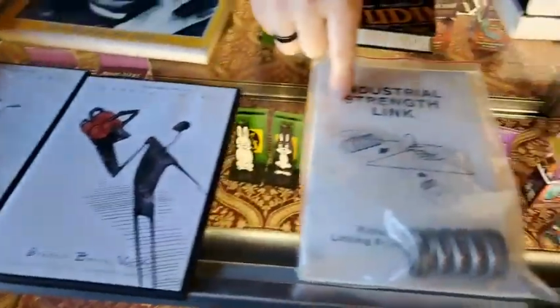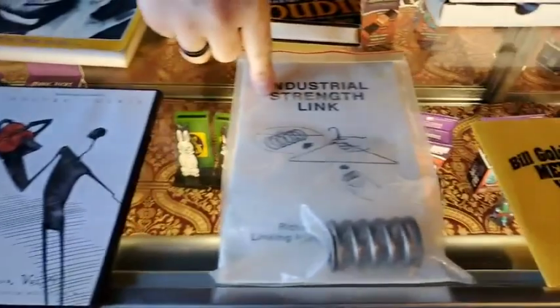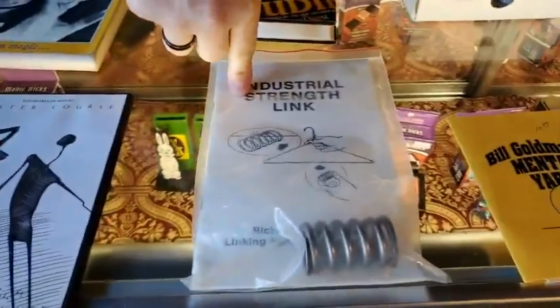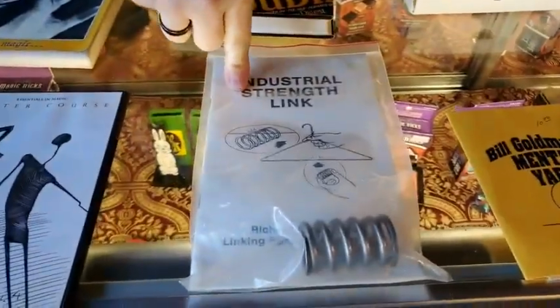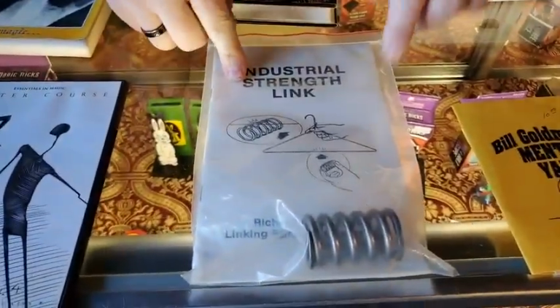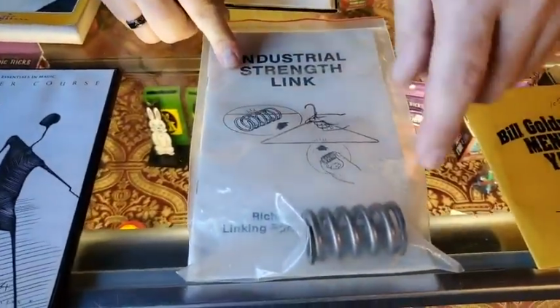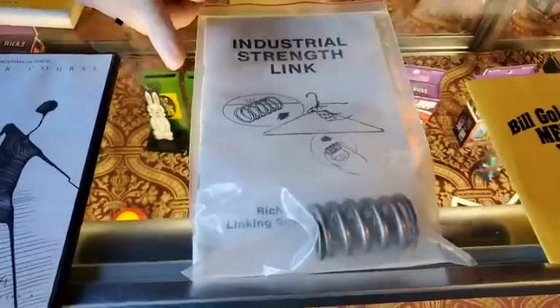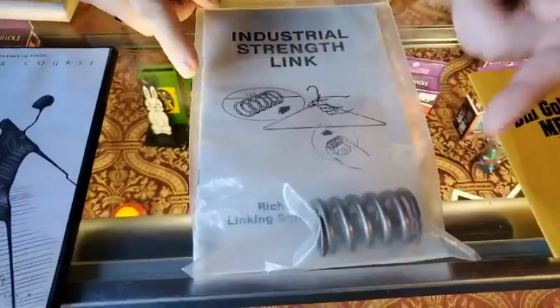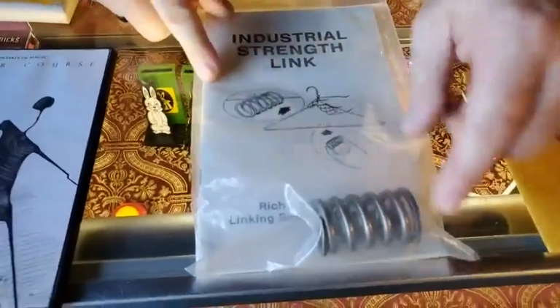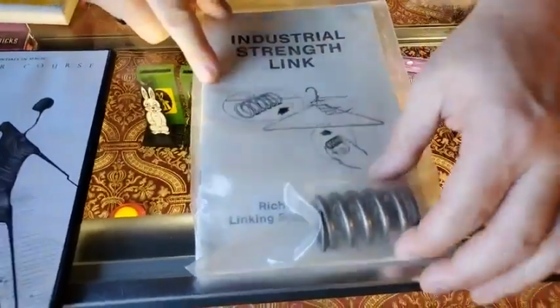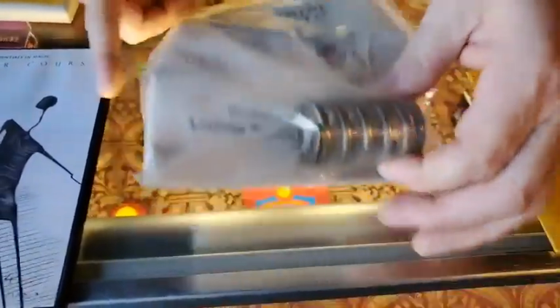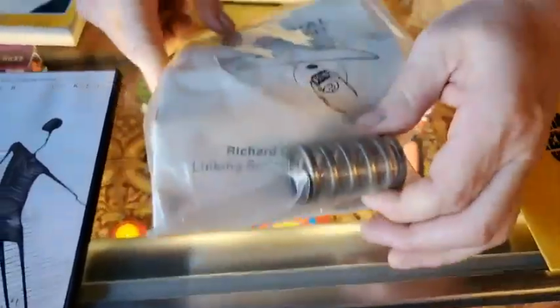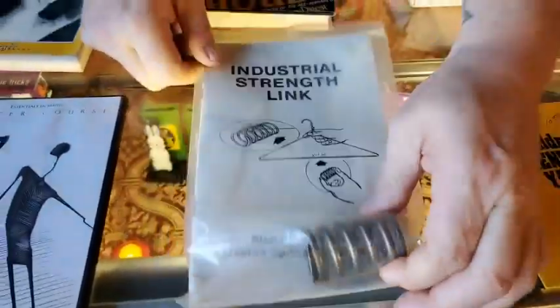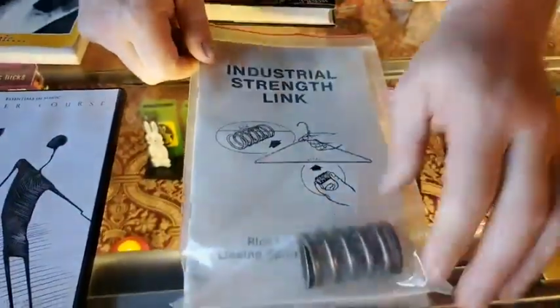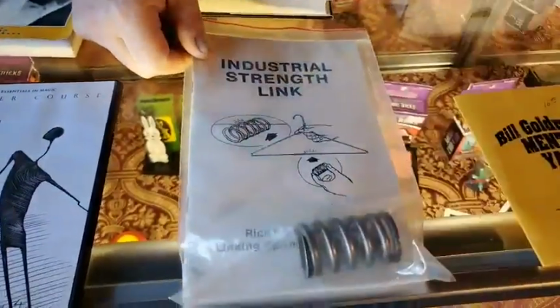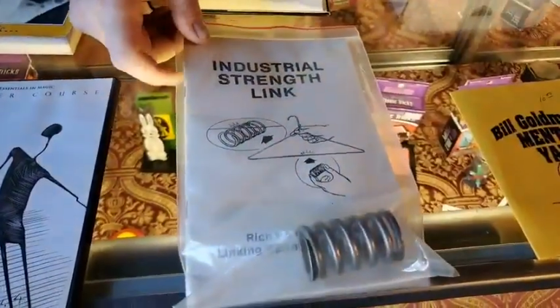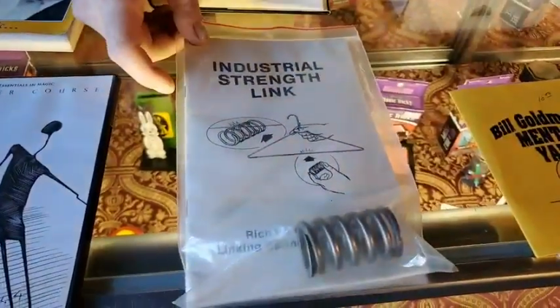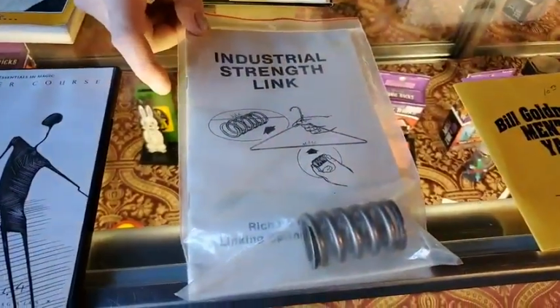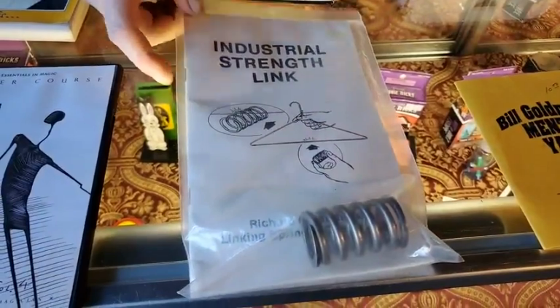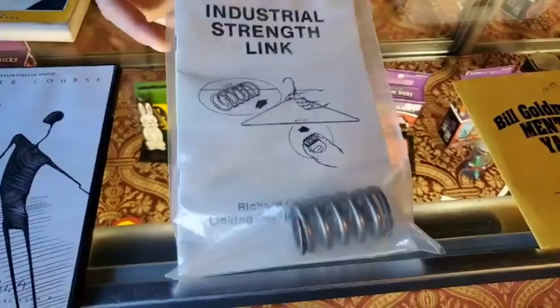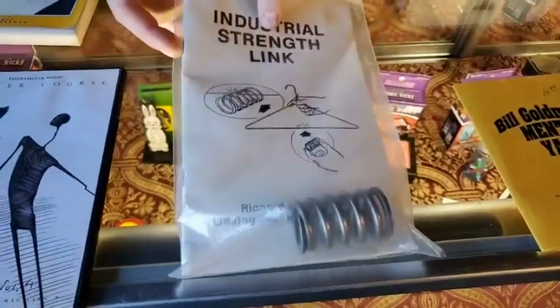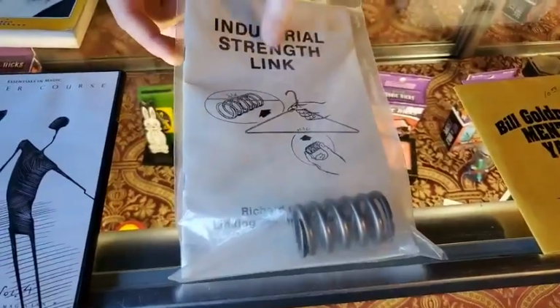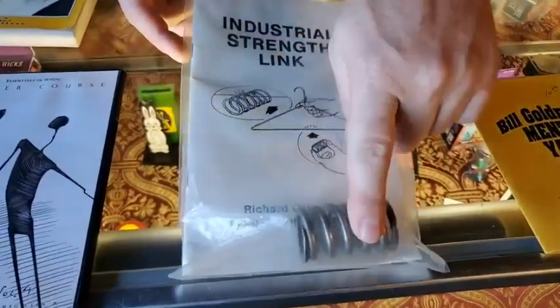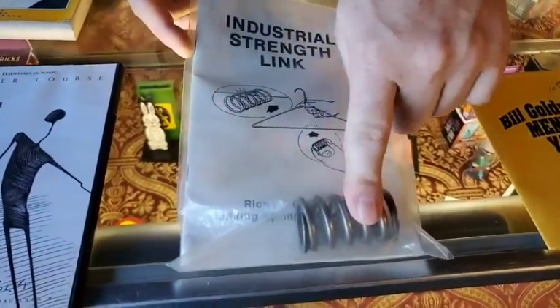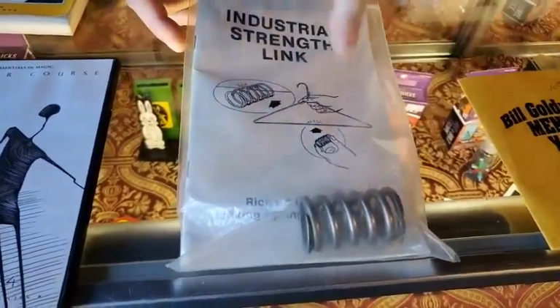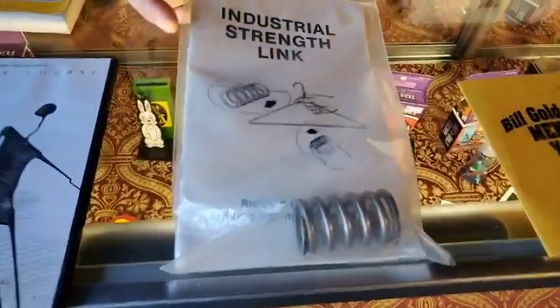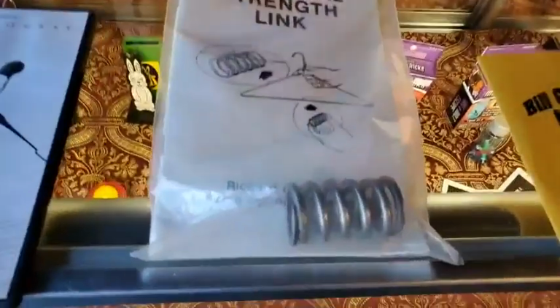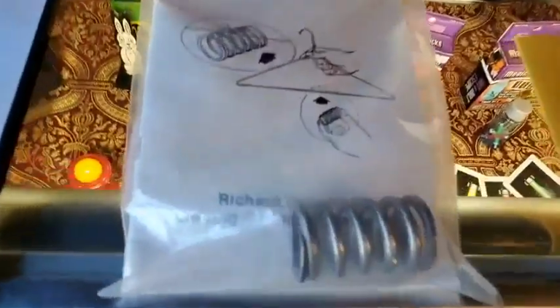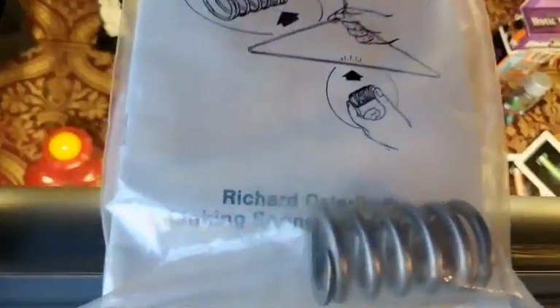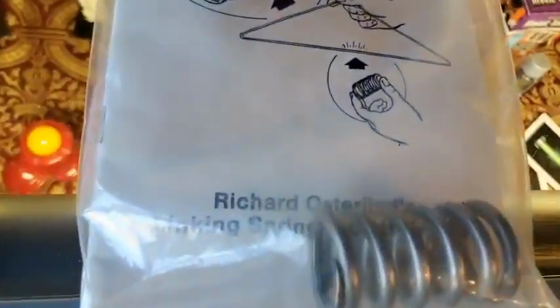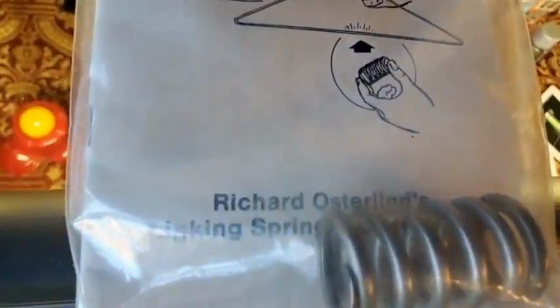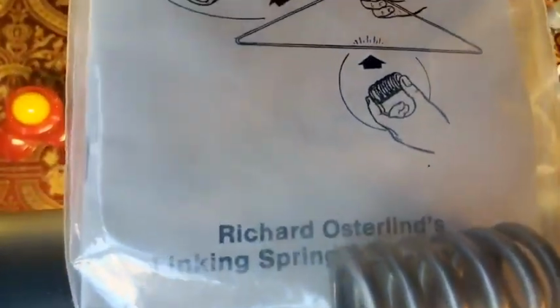Industrial Strength Length — this is pretty much ring-on-spring with a valve spring and a coat hanger. It's $10 and comes with all your instructions and the spring you need. You're going to have to provide your own coat hanger.